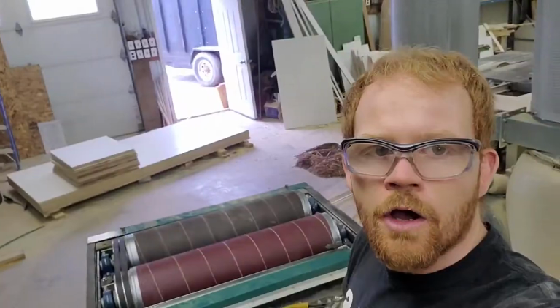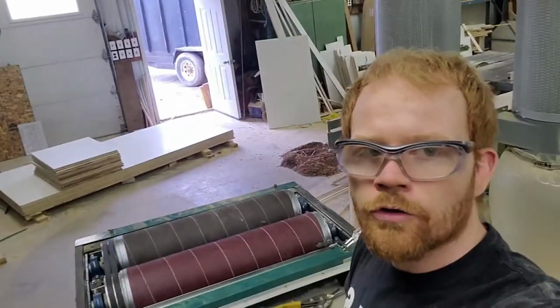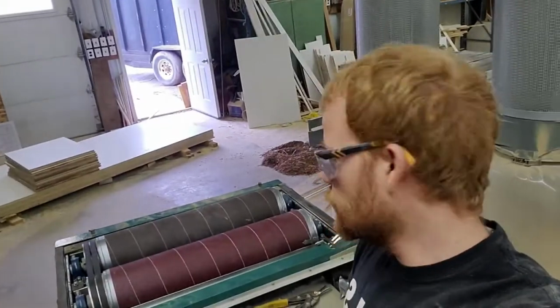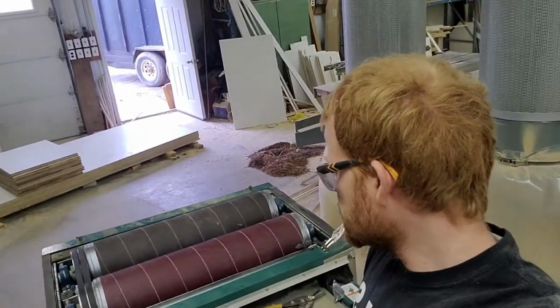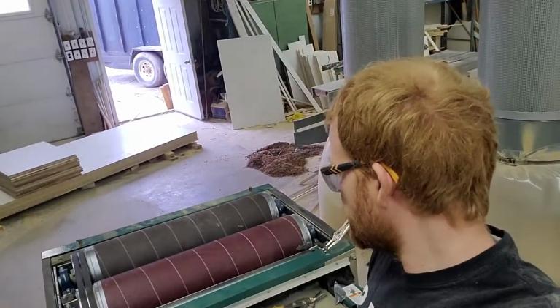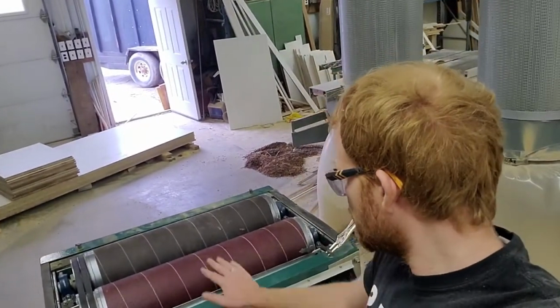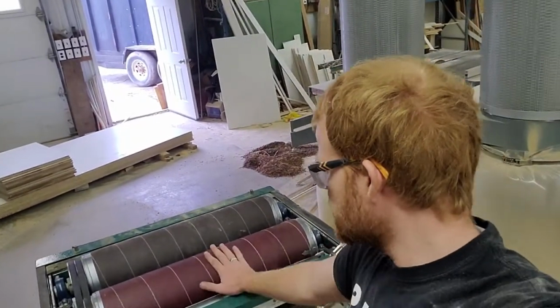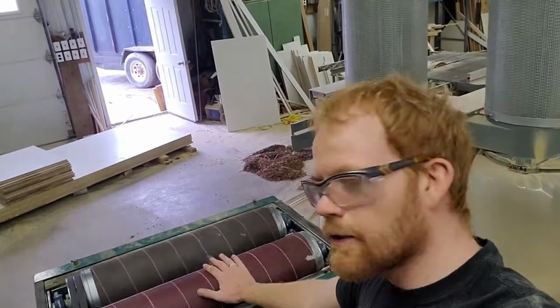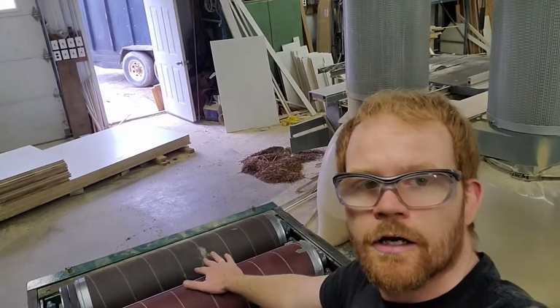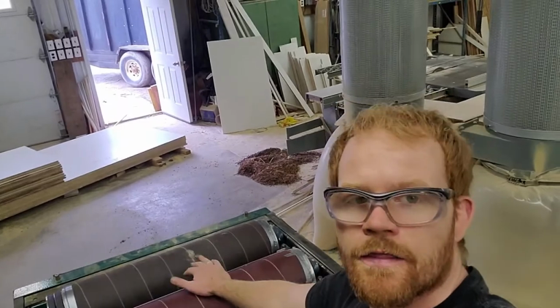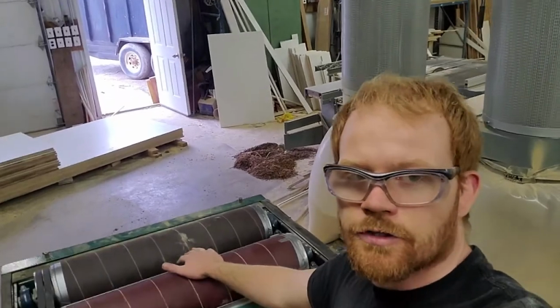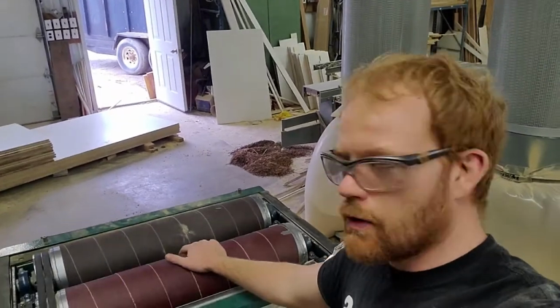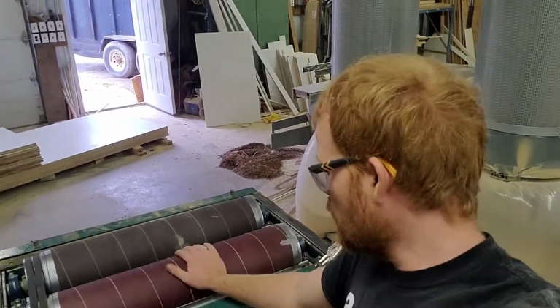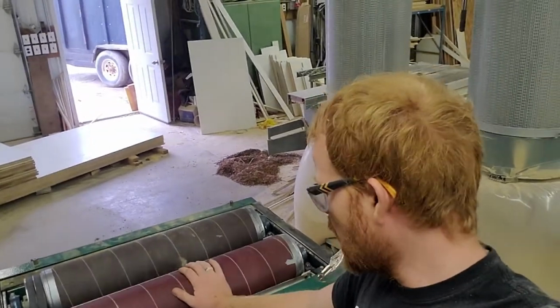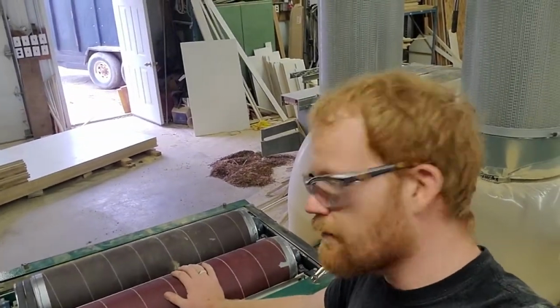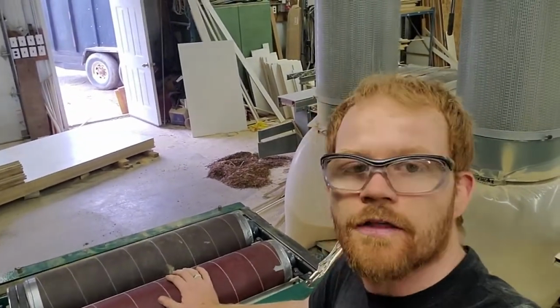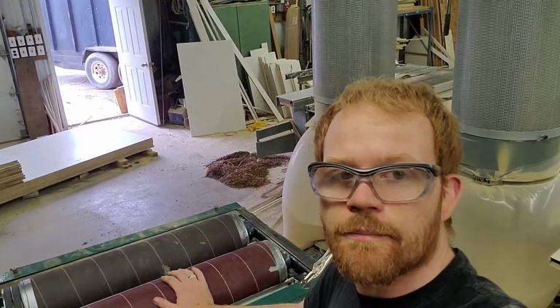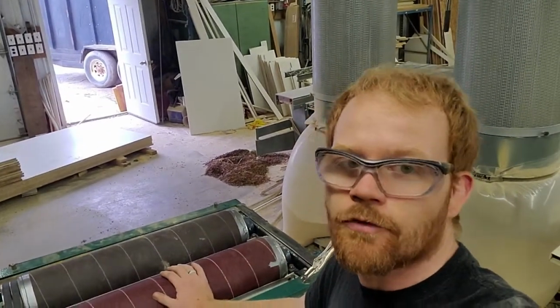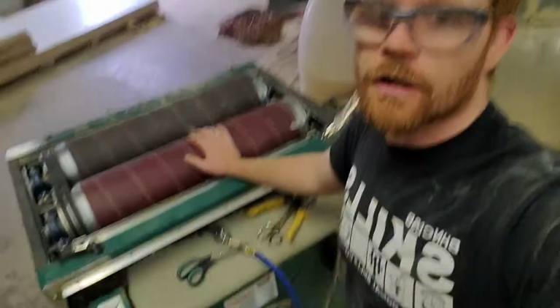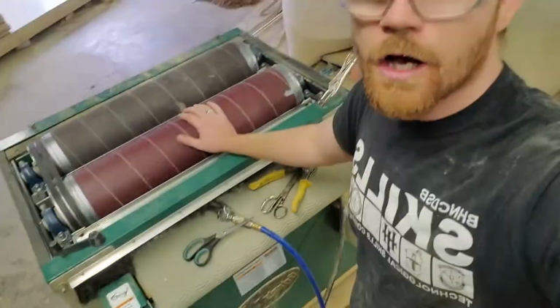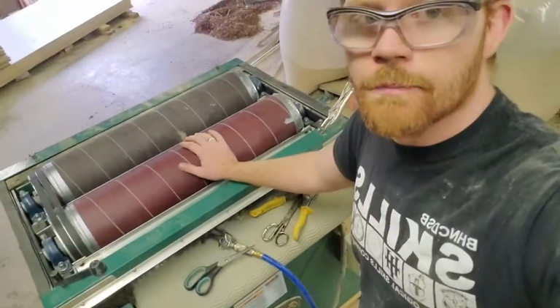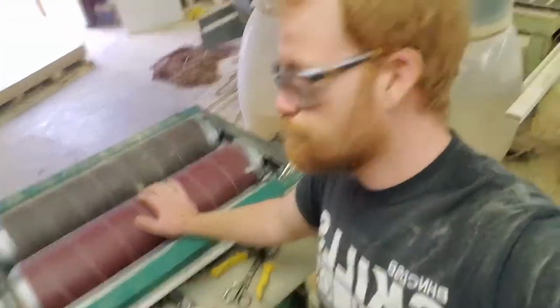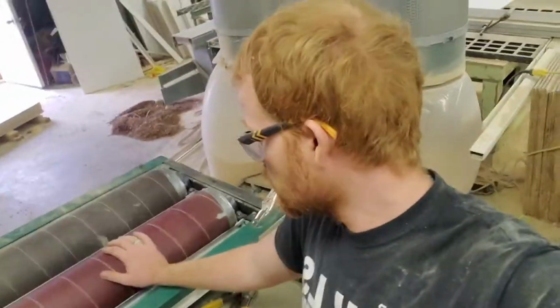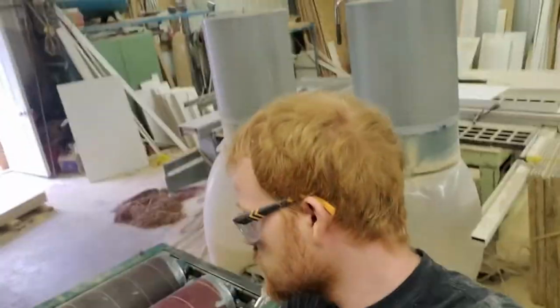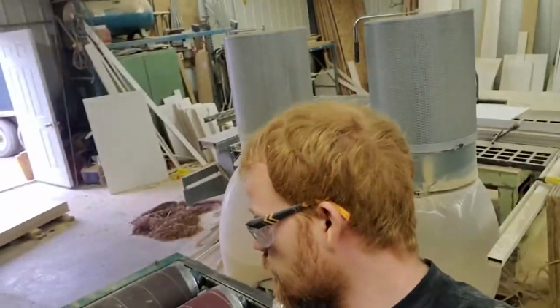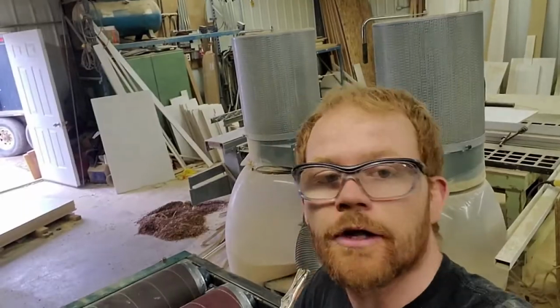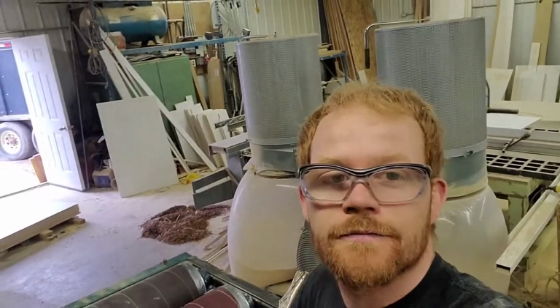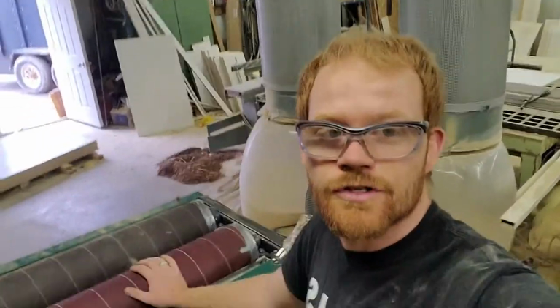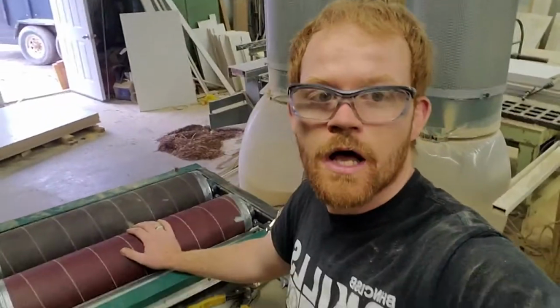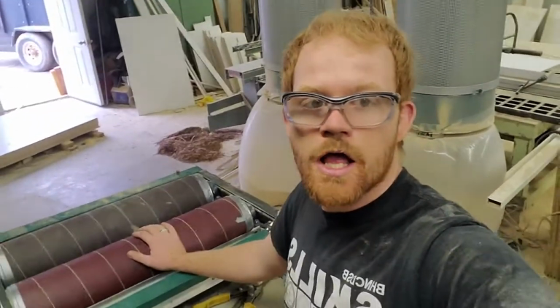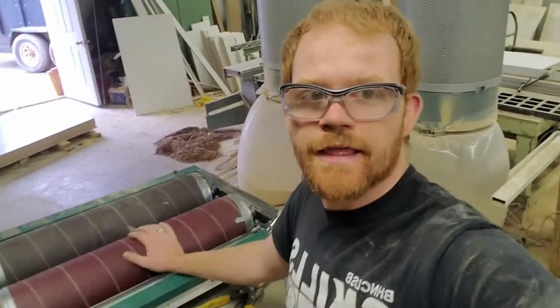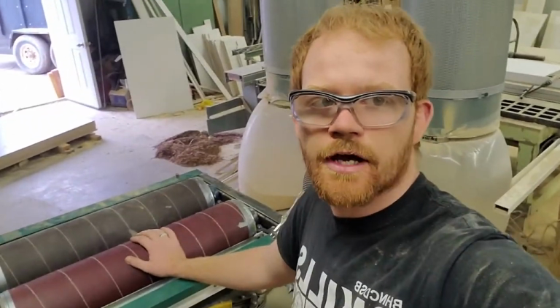All new sandpaper on the sander — that took quite a long time, never done that before — but it looks like it's going to be good, so next up.